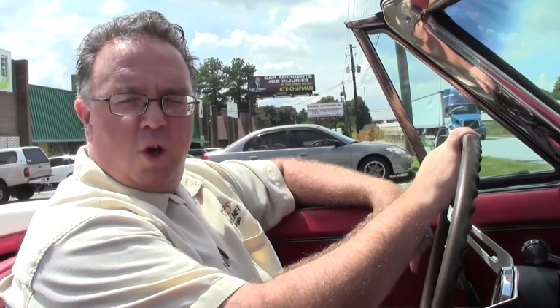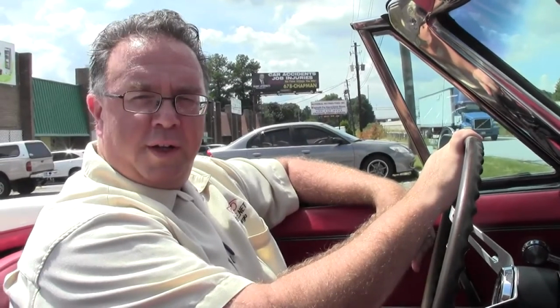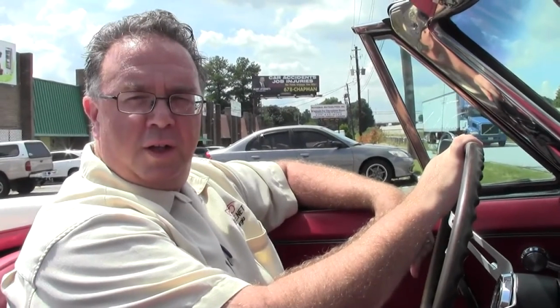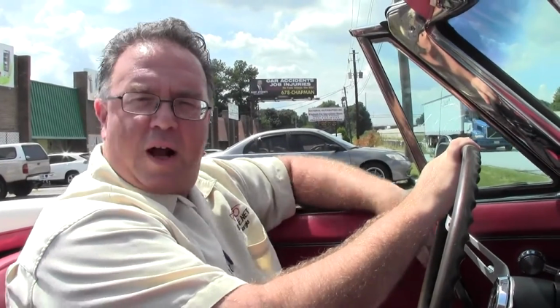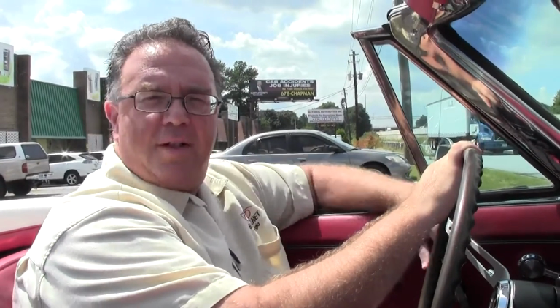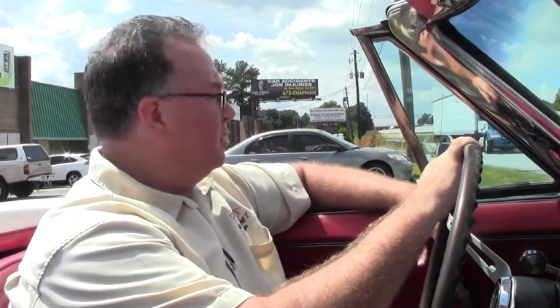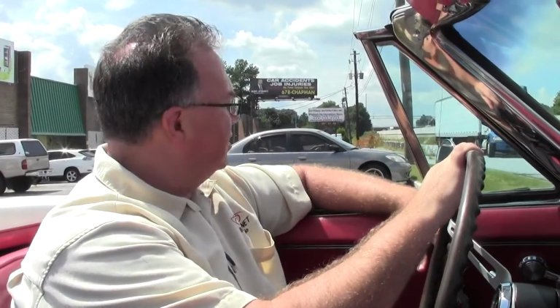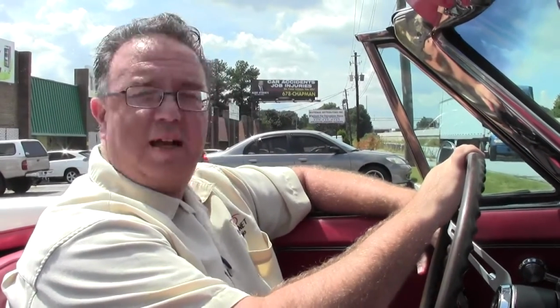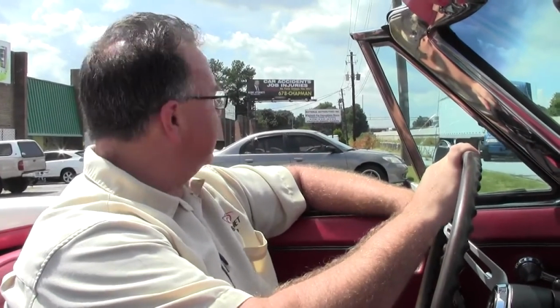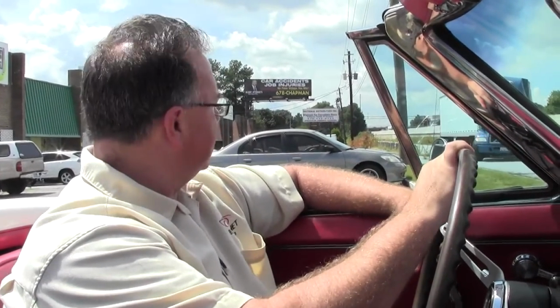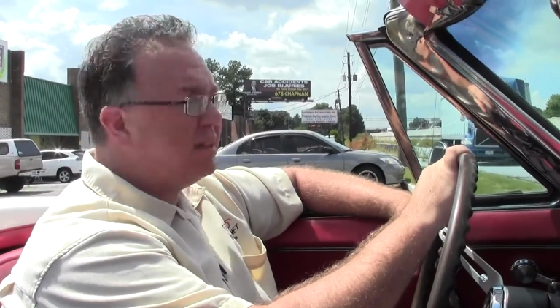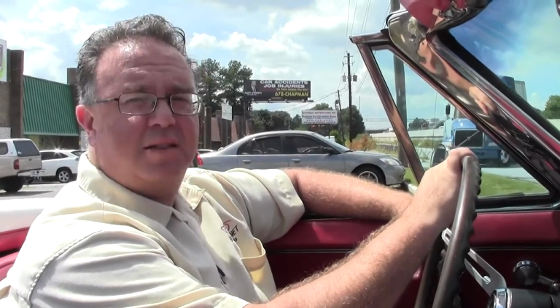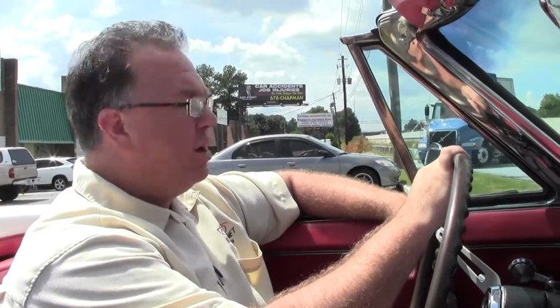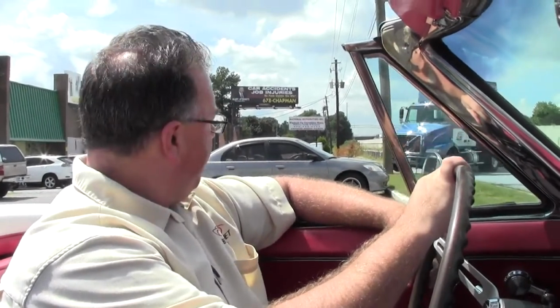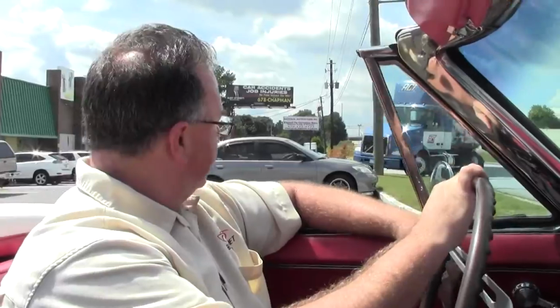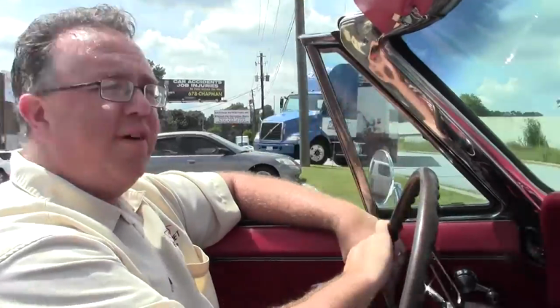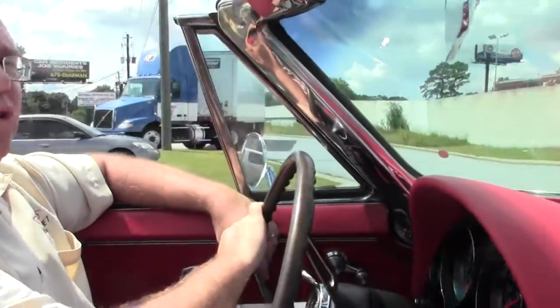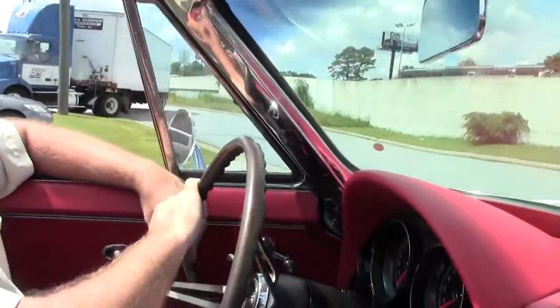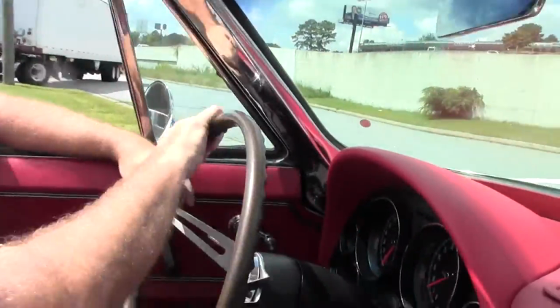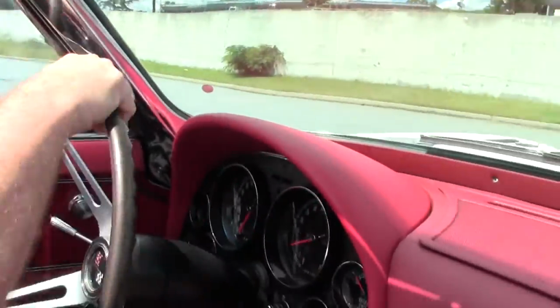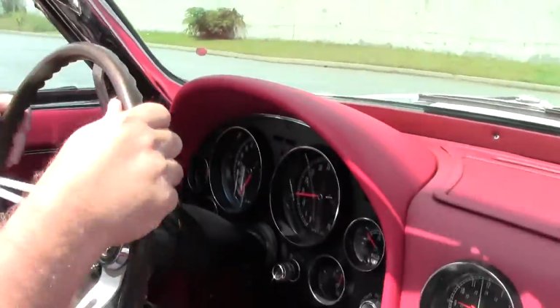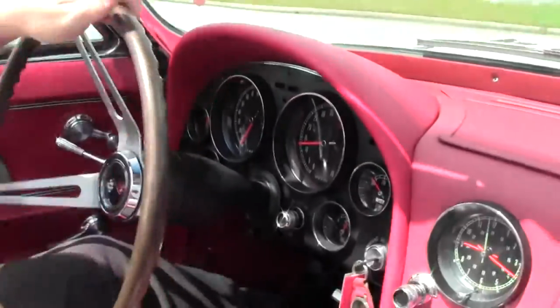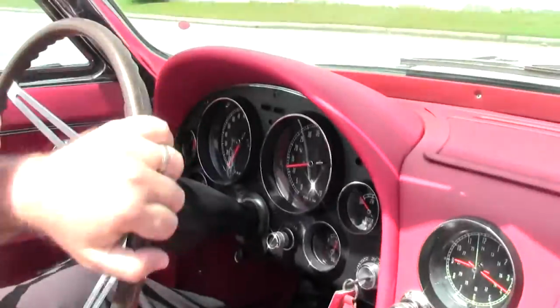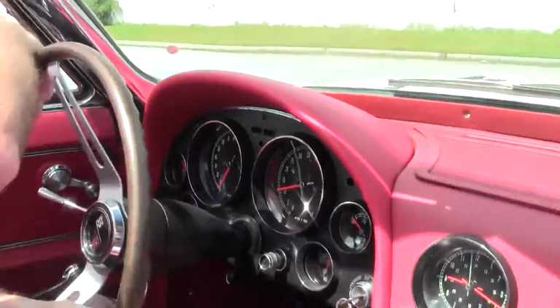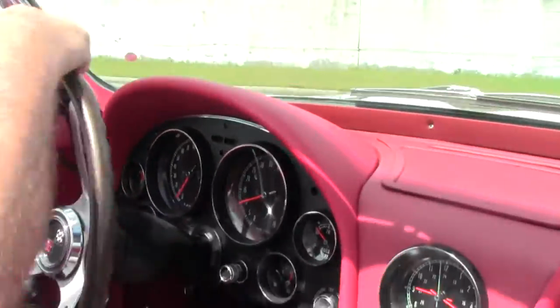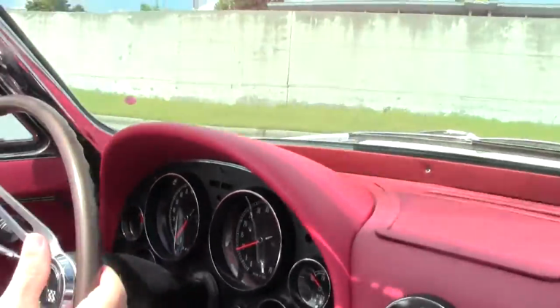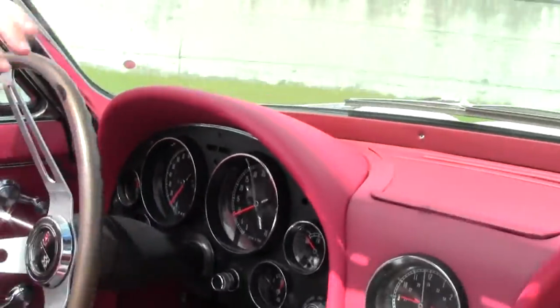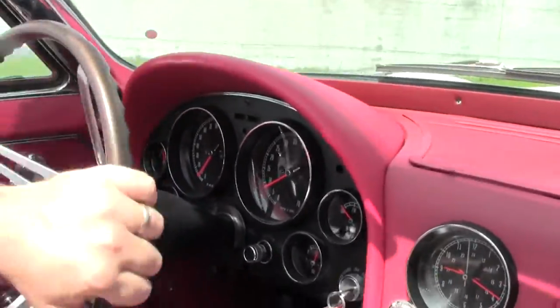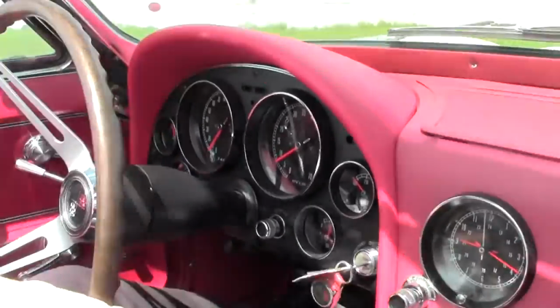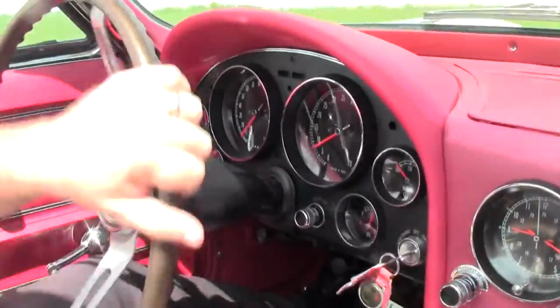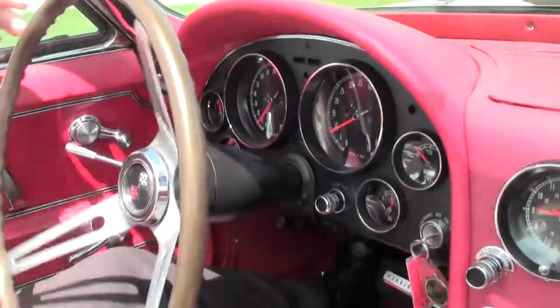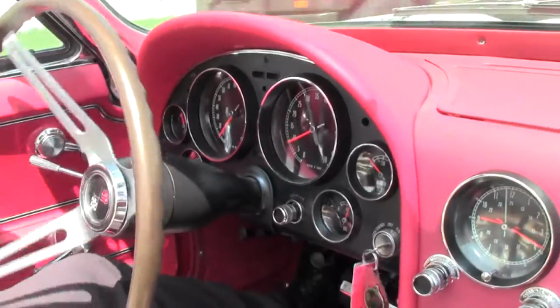We're gonna do a little driving. This is the 1966 425 horse big block, and of course in the classic white with red.